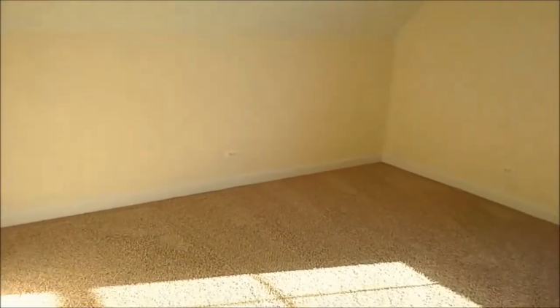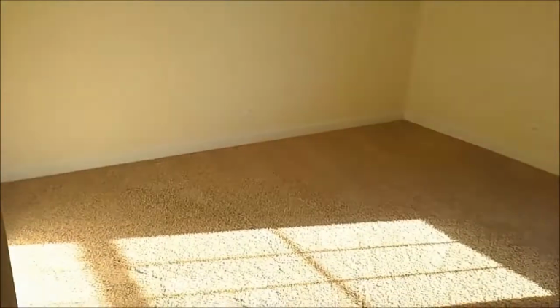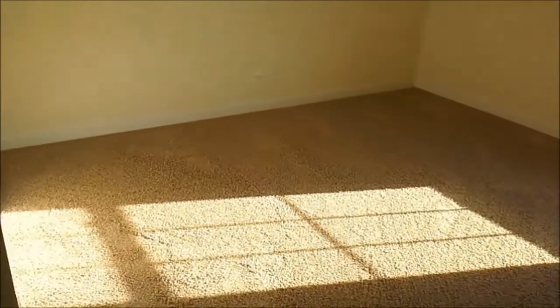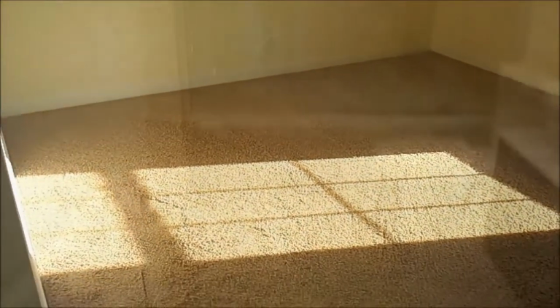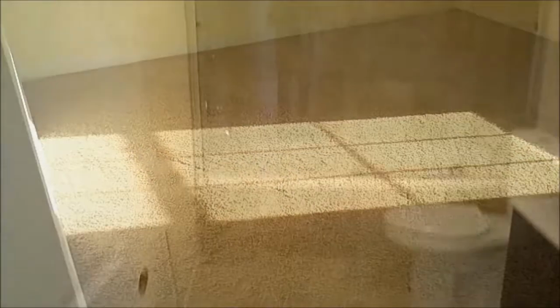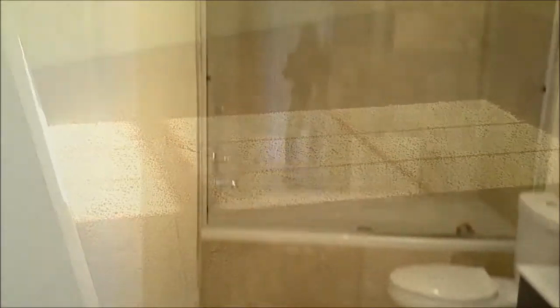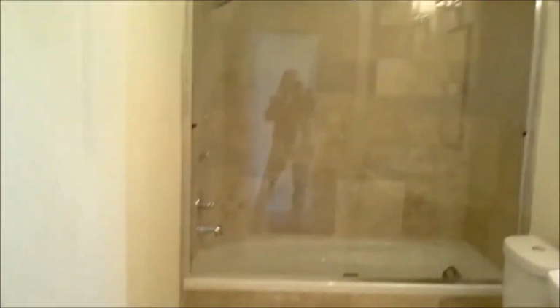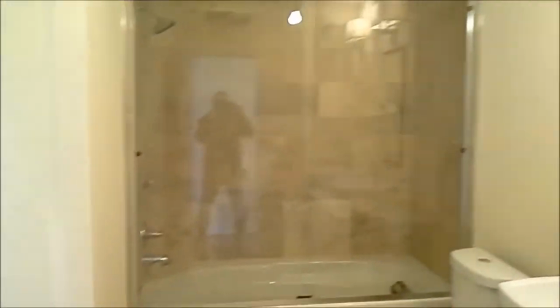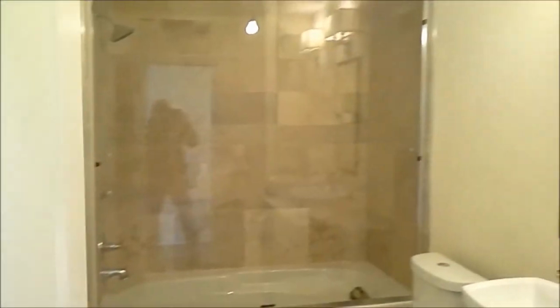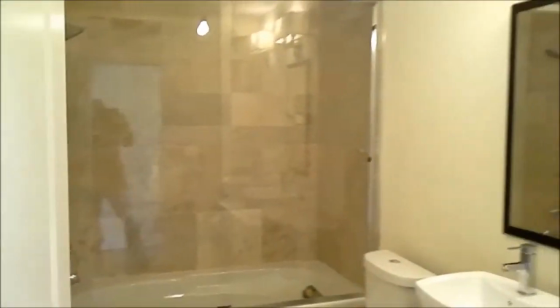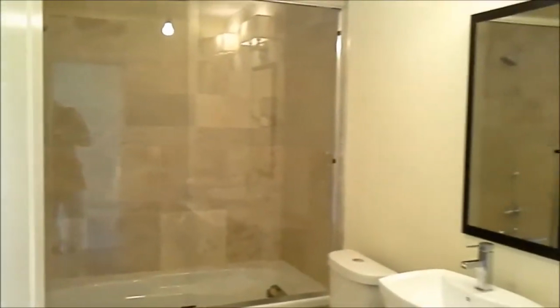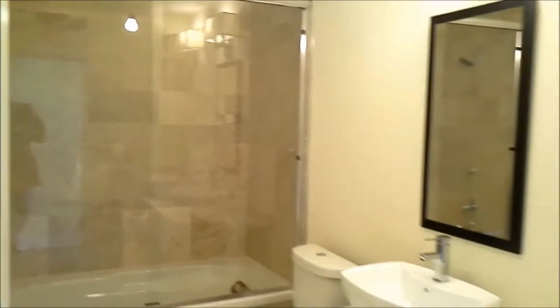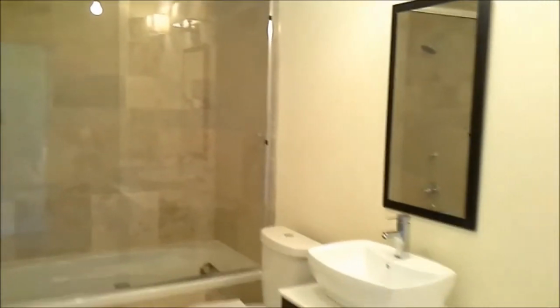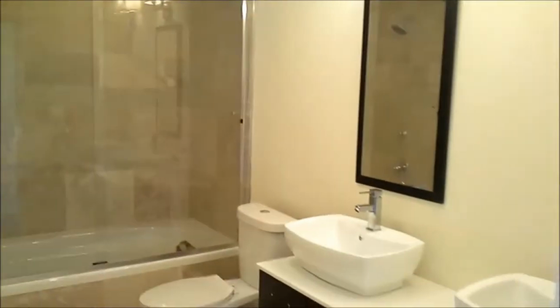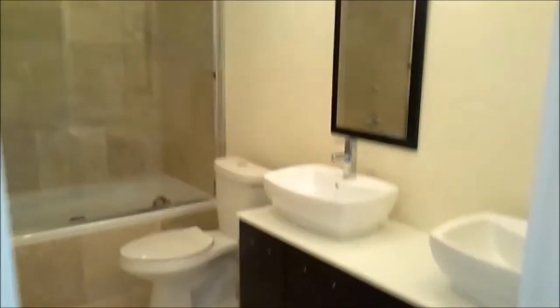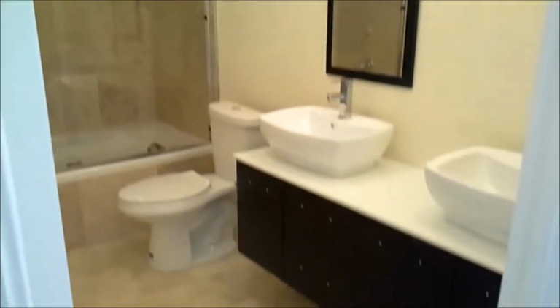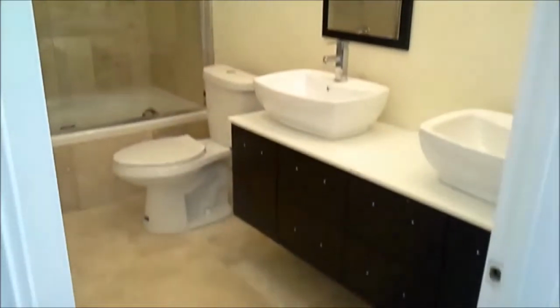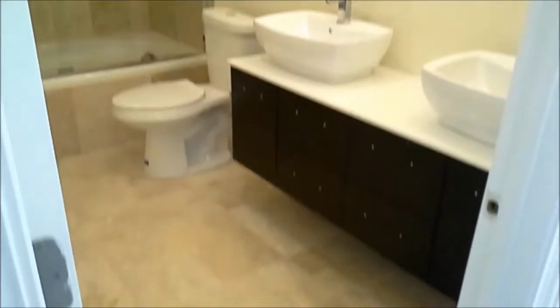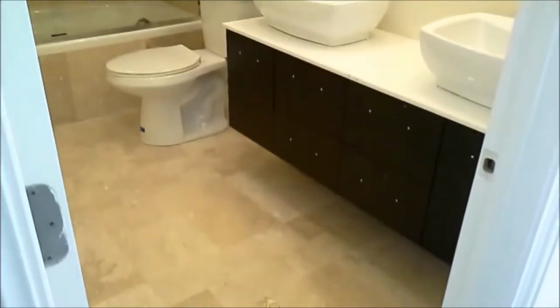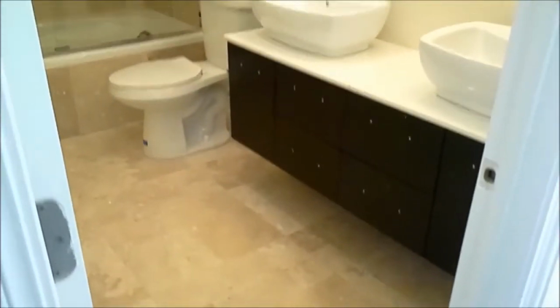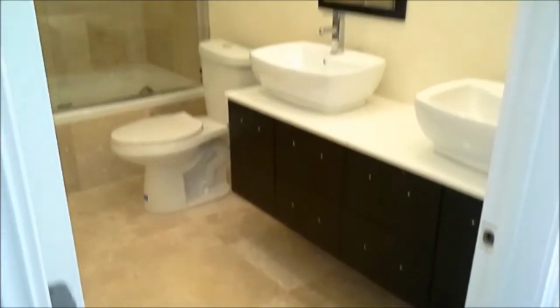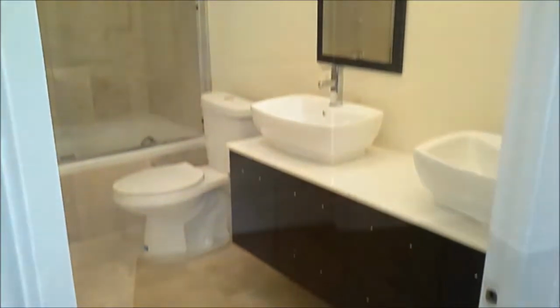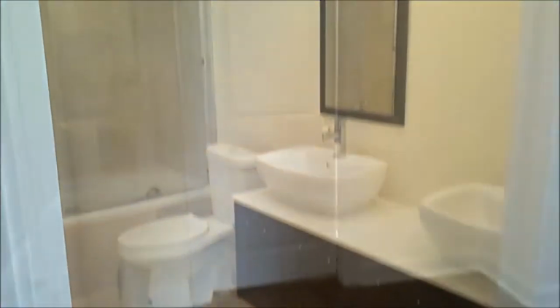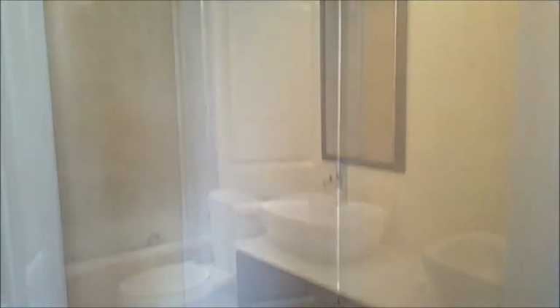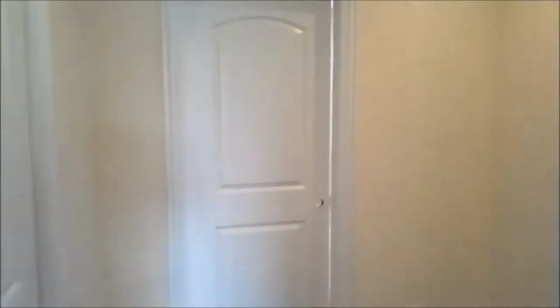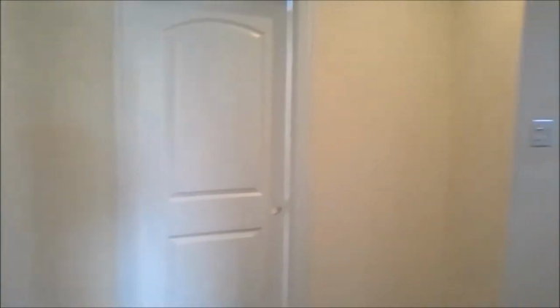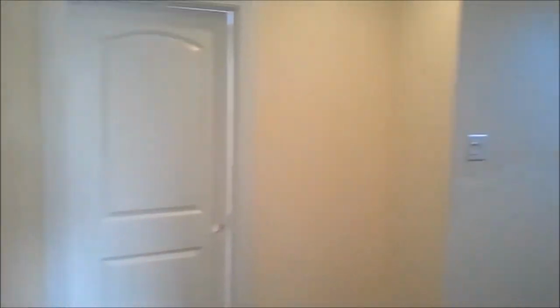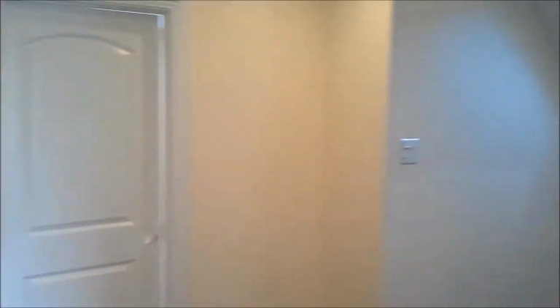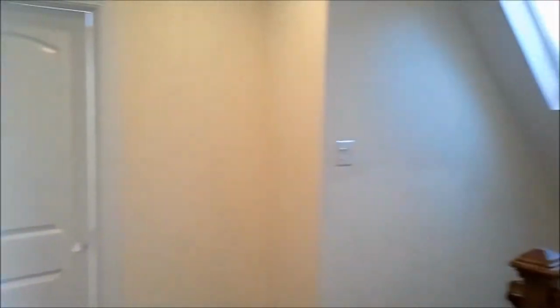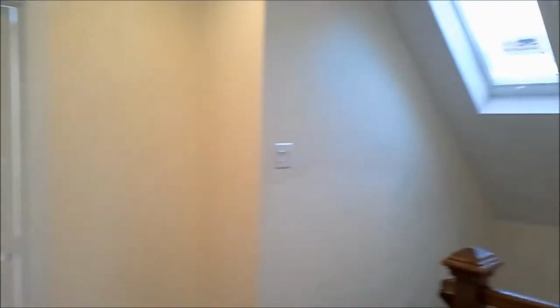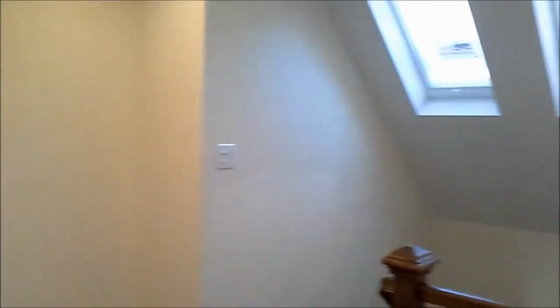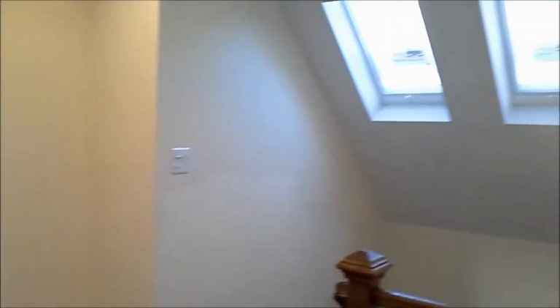The second-floor bath has a drop-in tub, double-vessel sinks, and travertine tile. The second floor also has a large central hub with skylights and a wall of closets for extra storage.